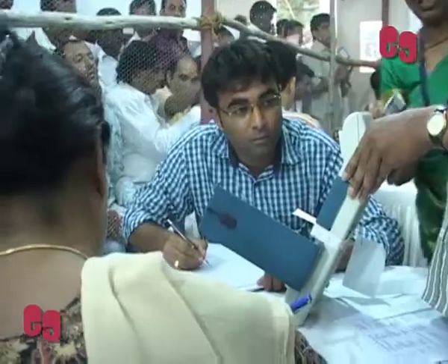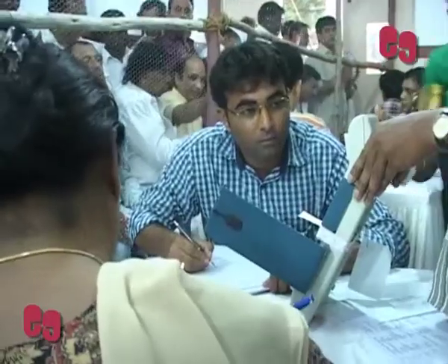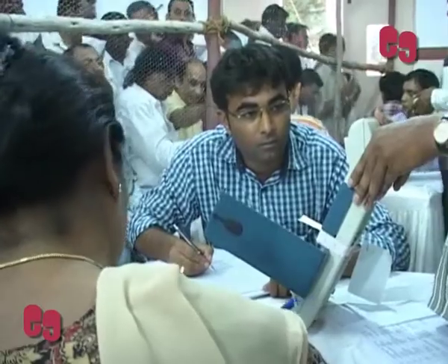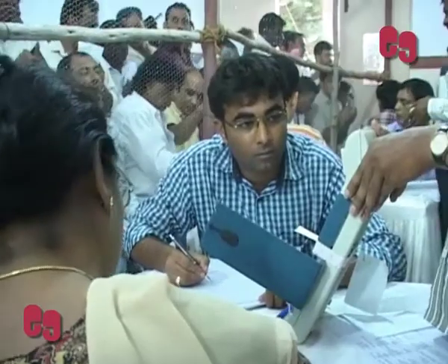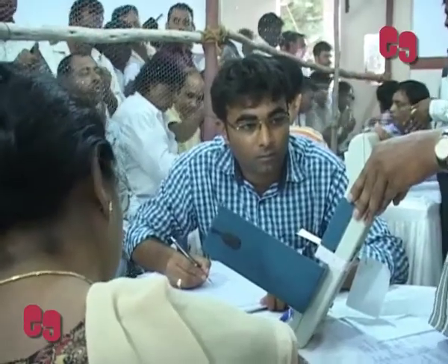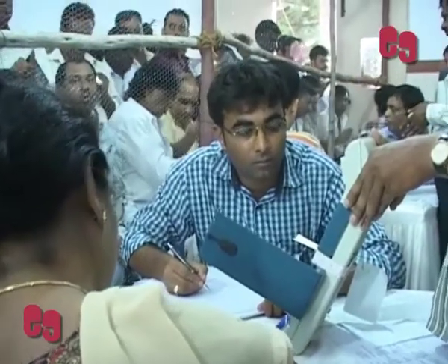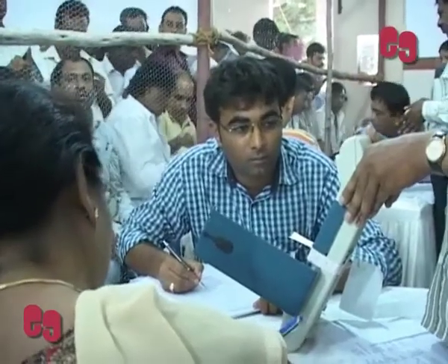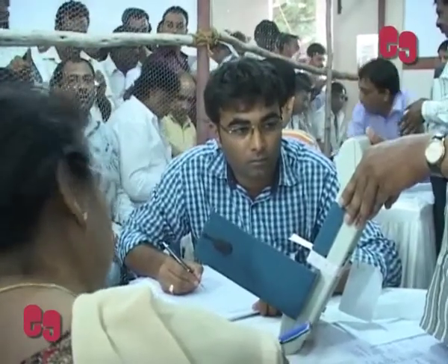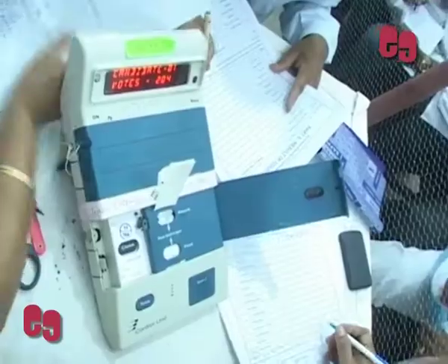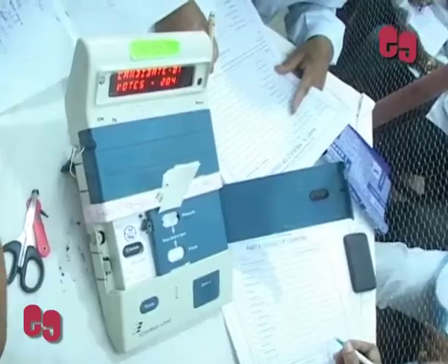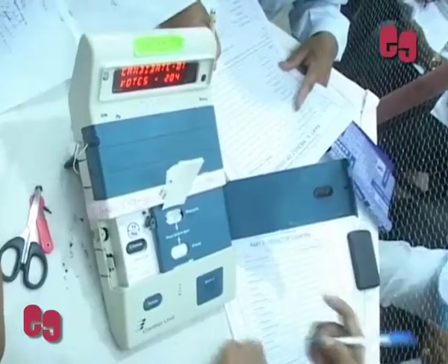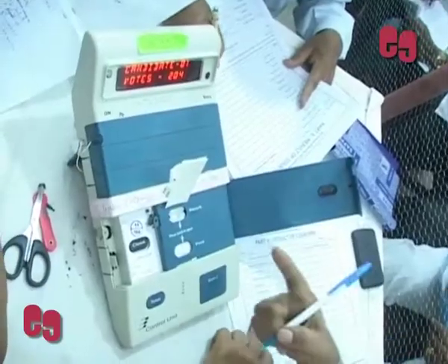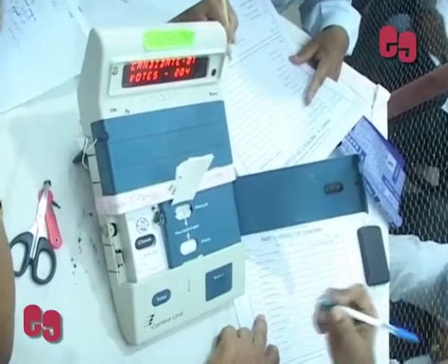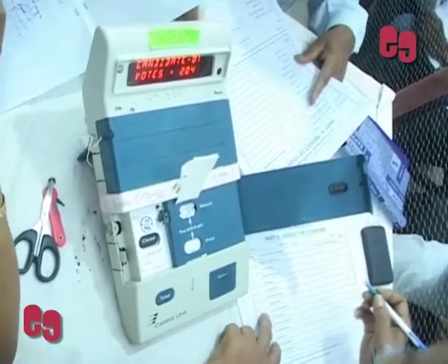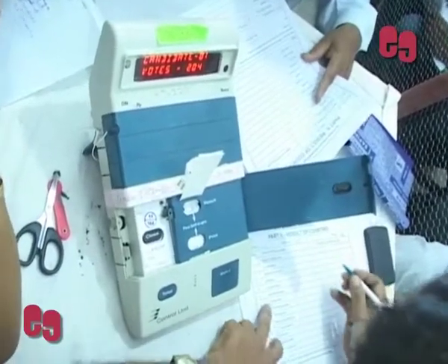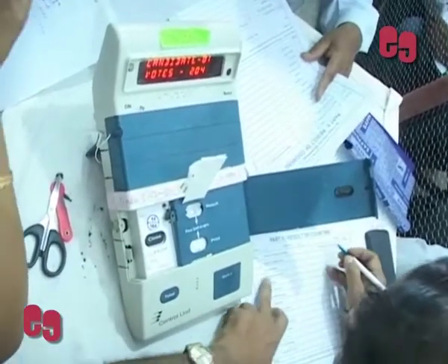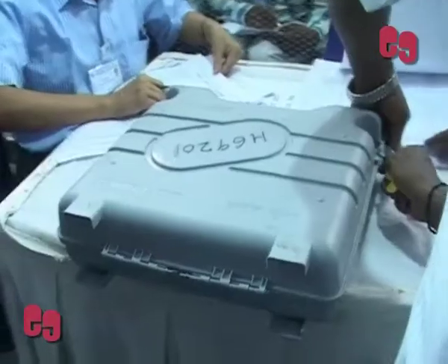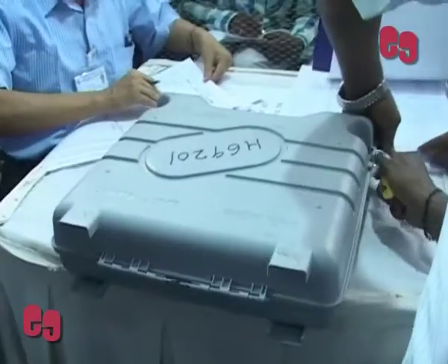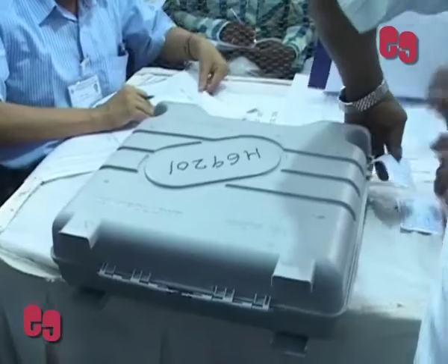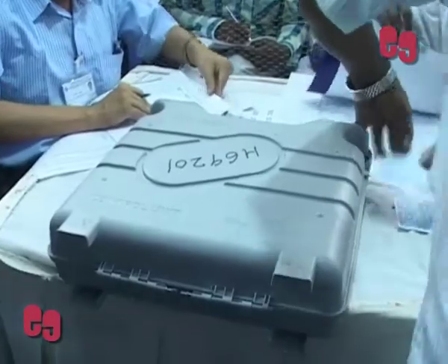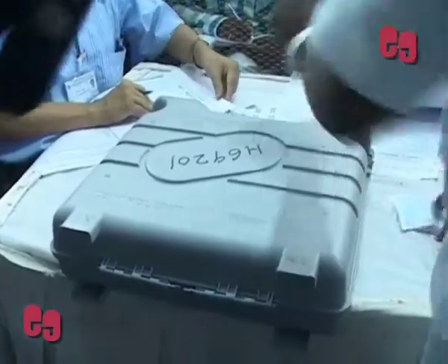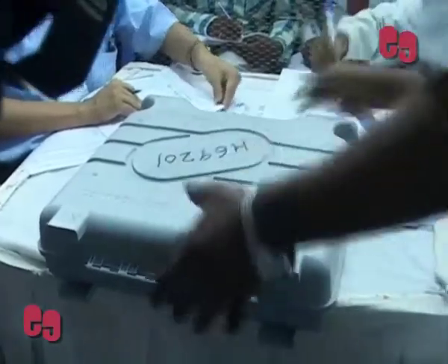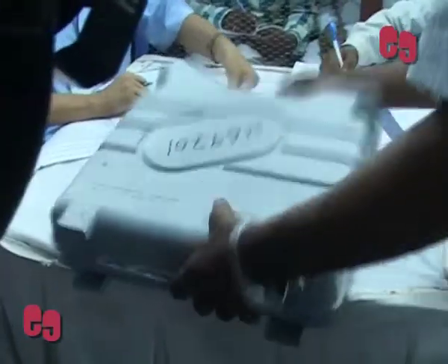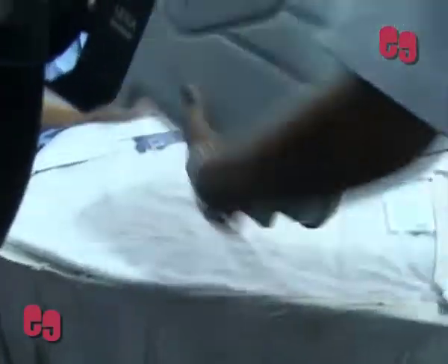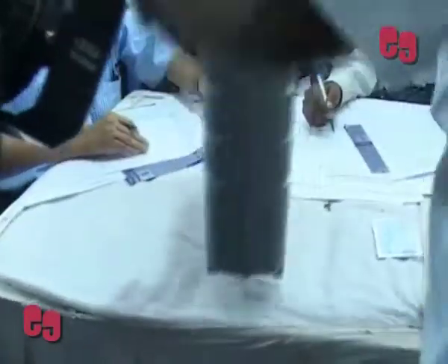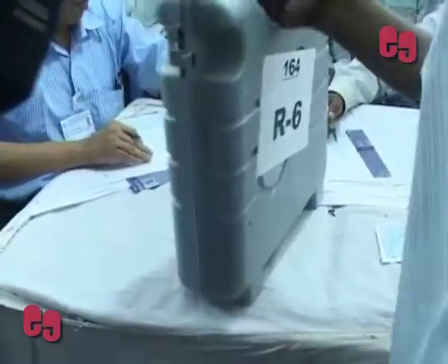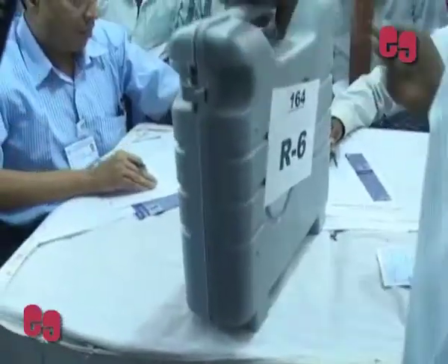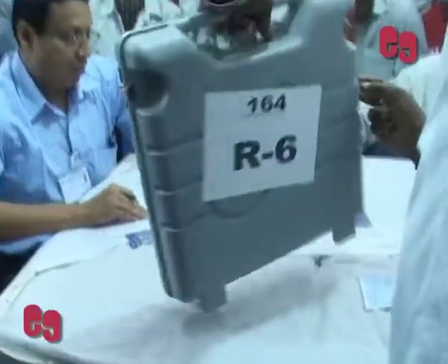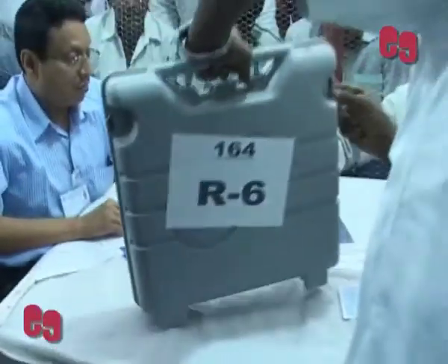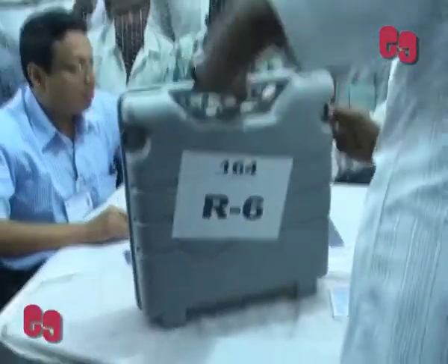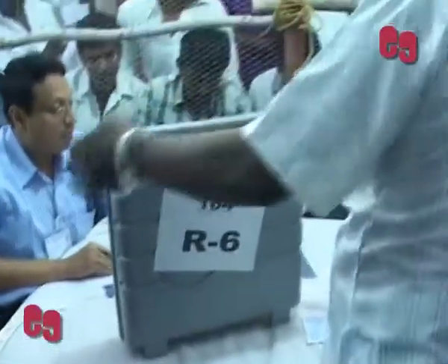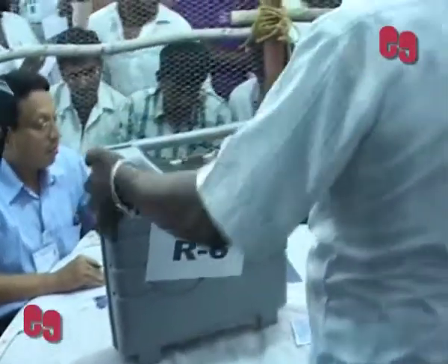The facility will be used in Hyderabad district, where 422 PADUs will be used for 211 counting tables for 15 assembly constituencies and for two Lok Sabha constituencies.